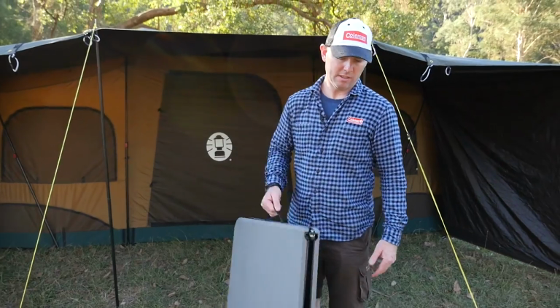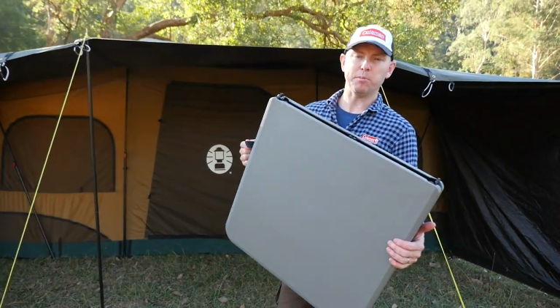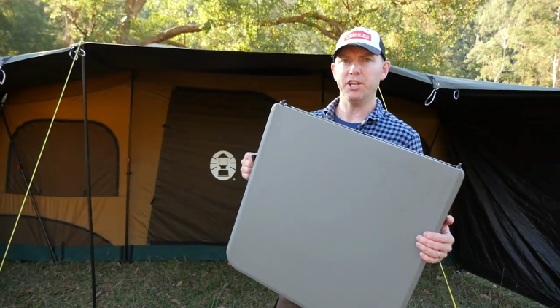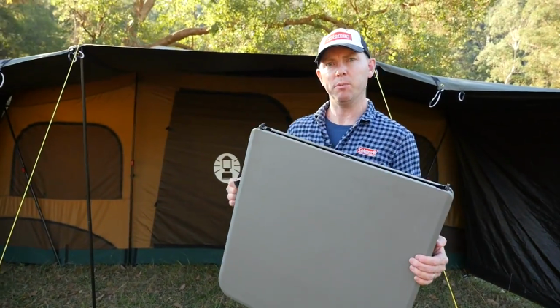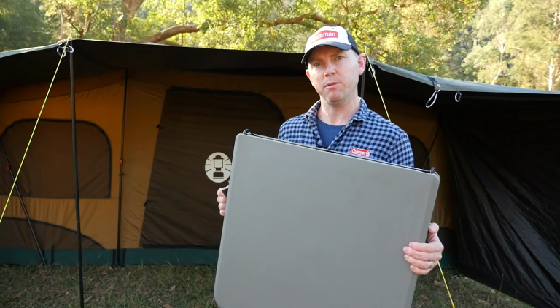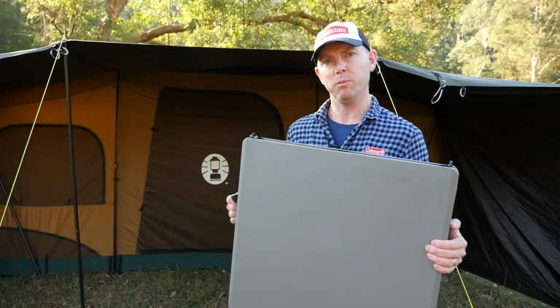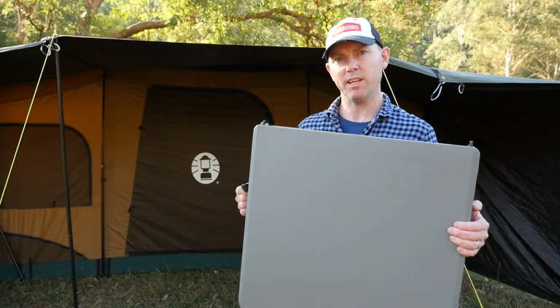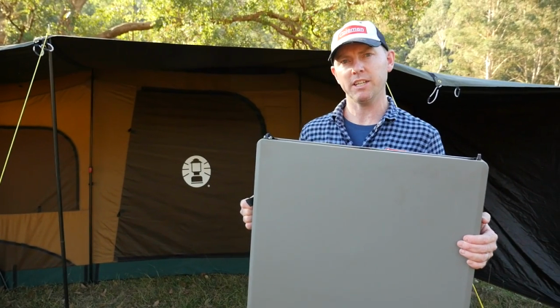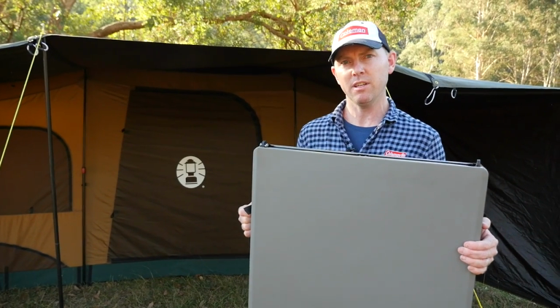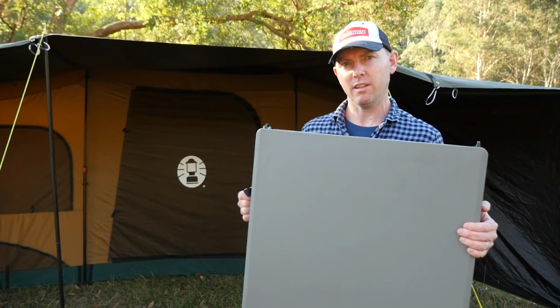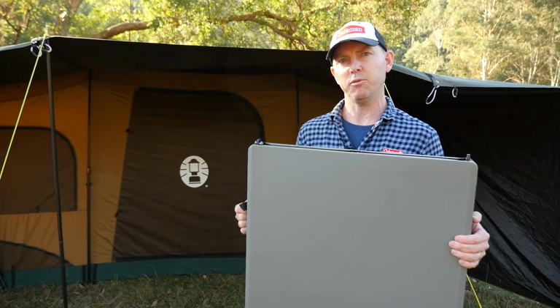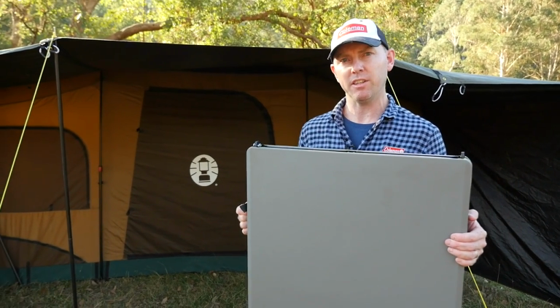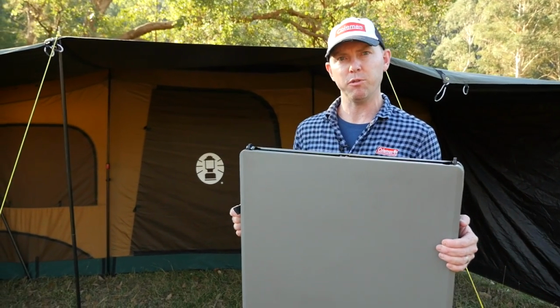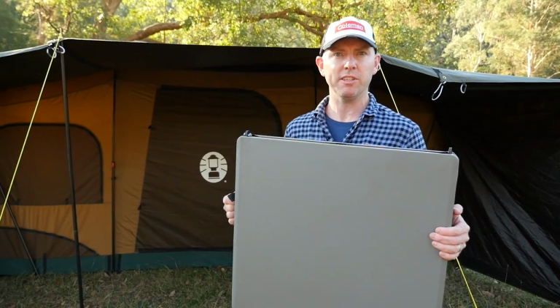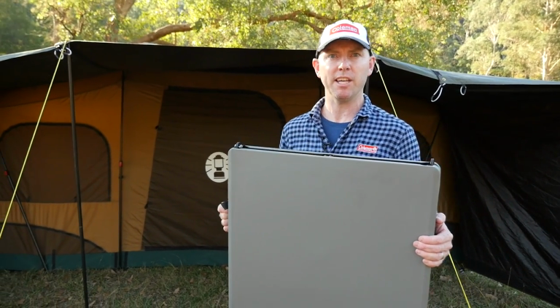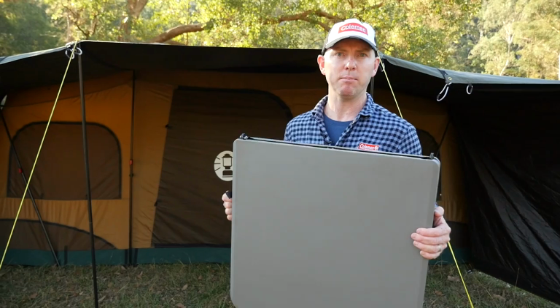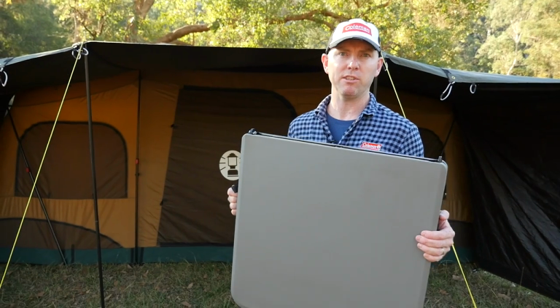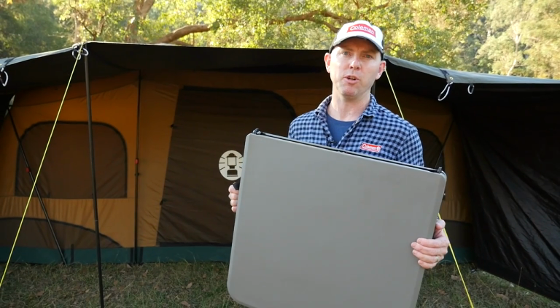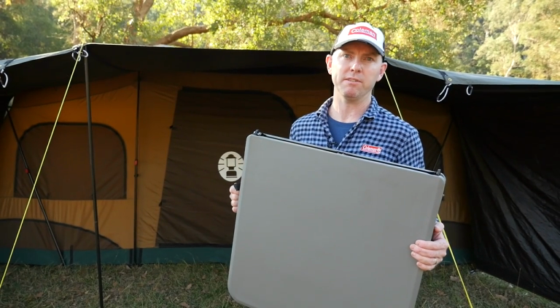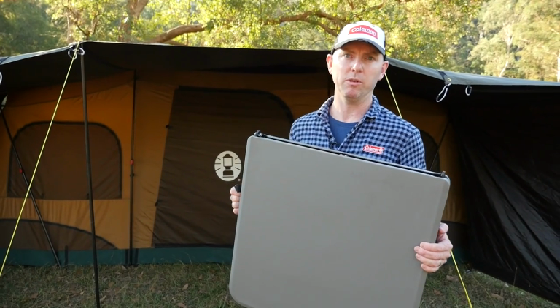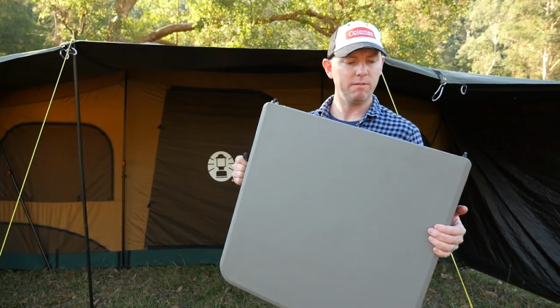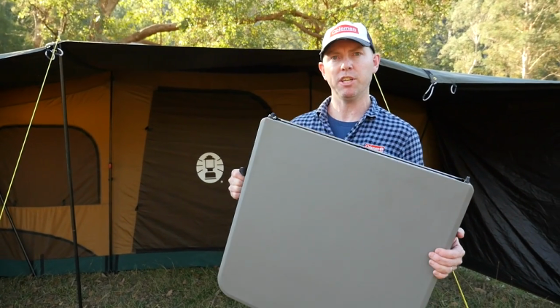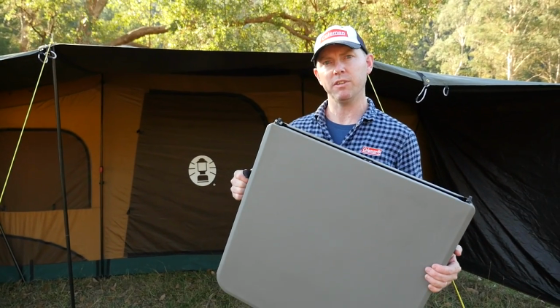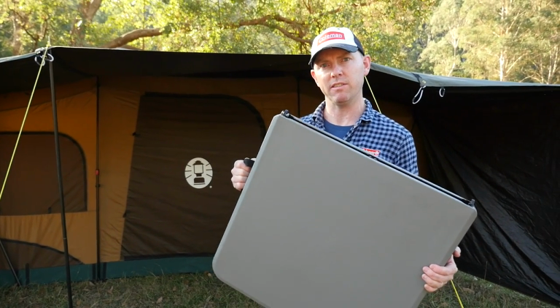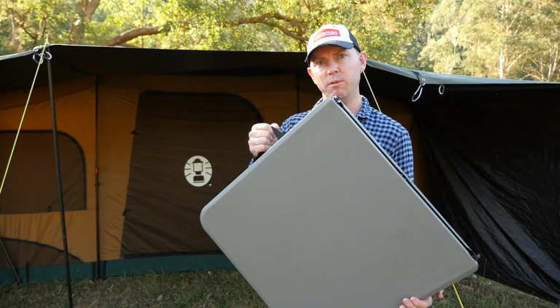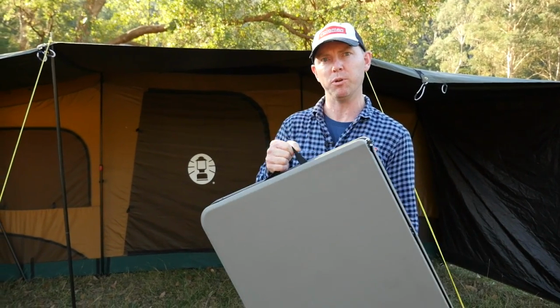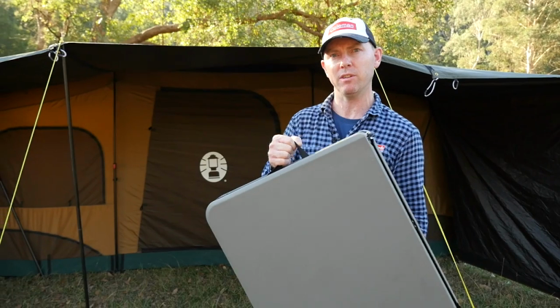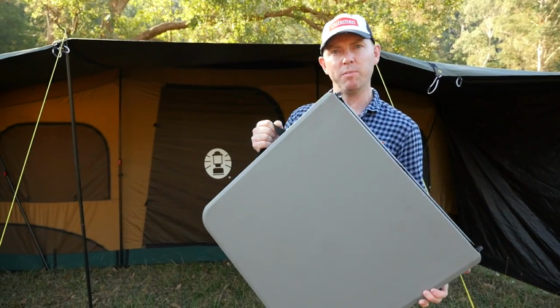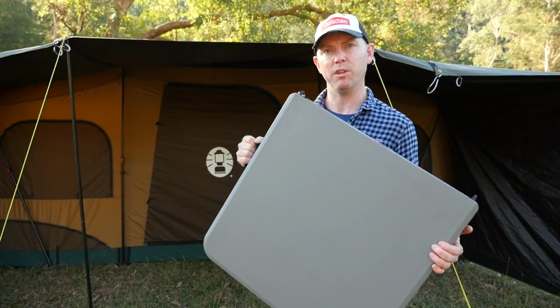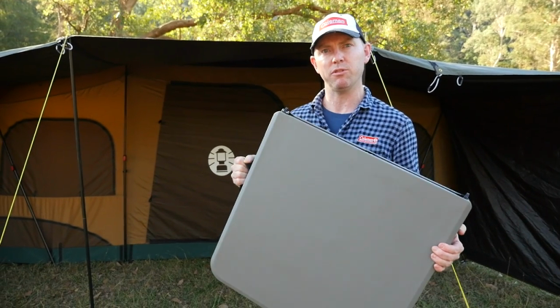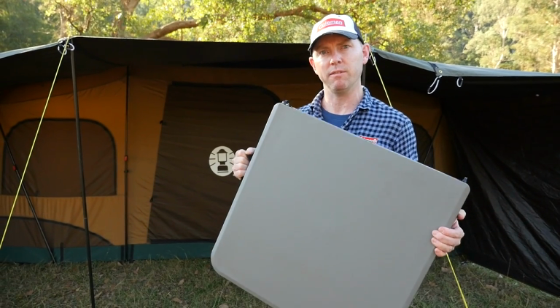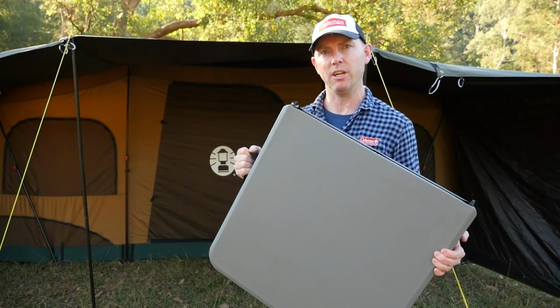This is part of the Coleman vacuum formed table collection. The collection runs from the utility table up to the six foot fold in half table. The unique feature of these is the vacuum form process, which makes them both very strong and very light.